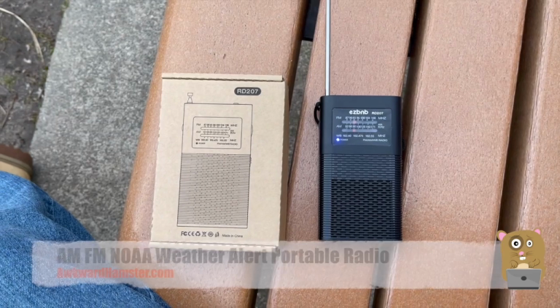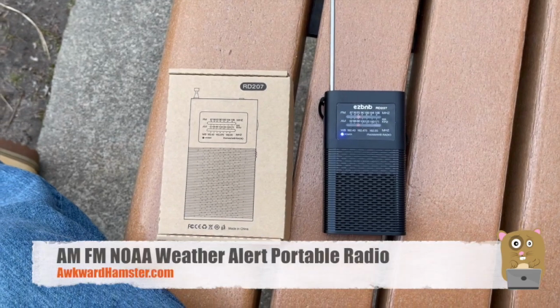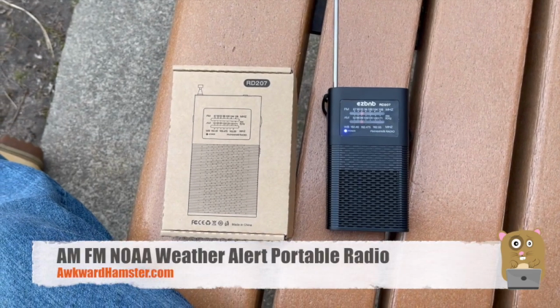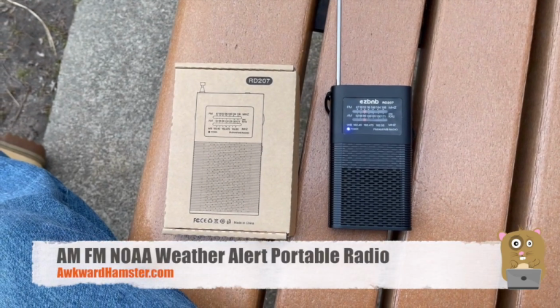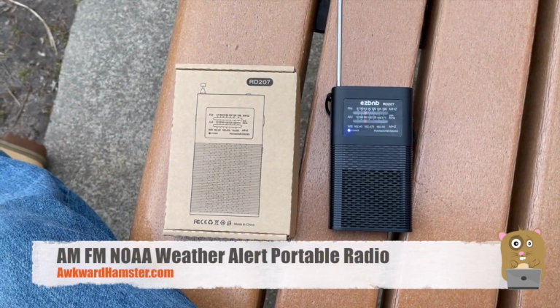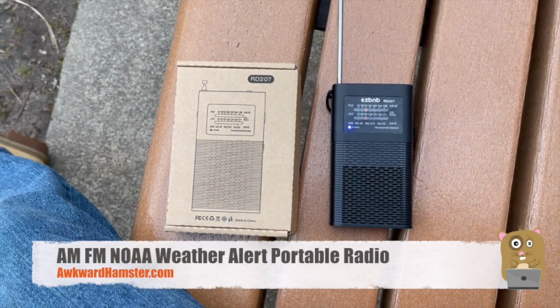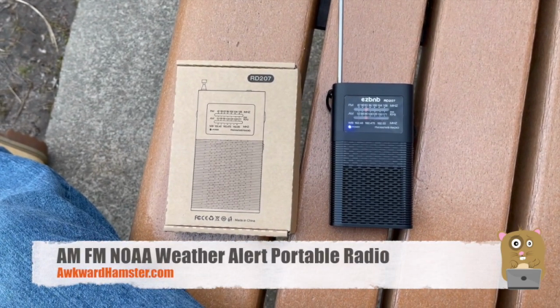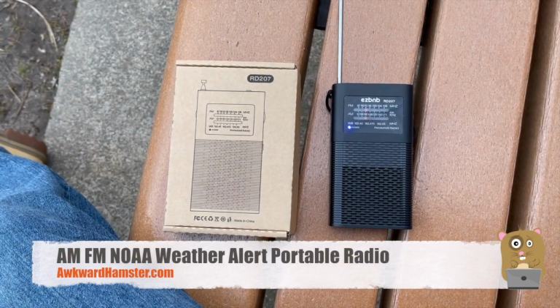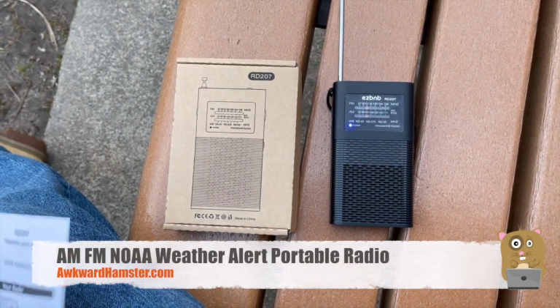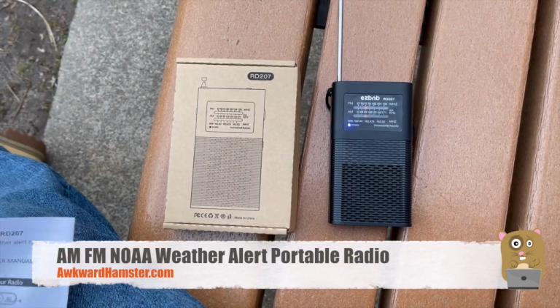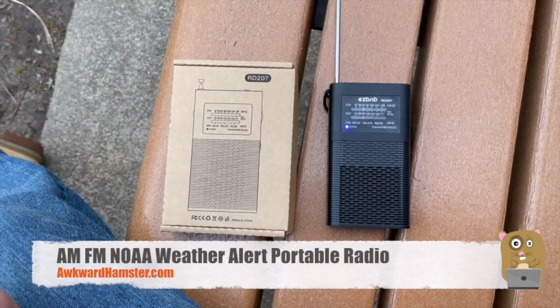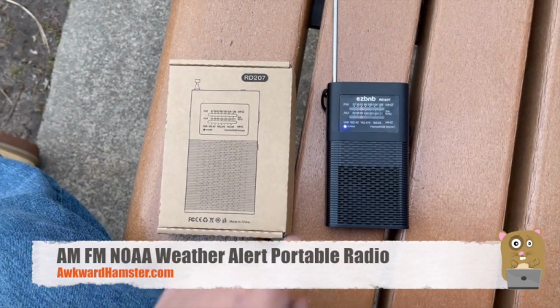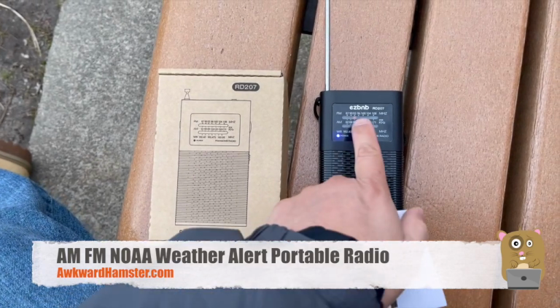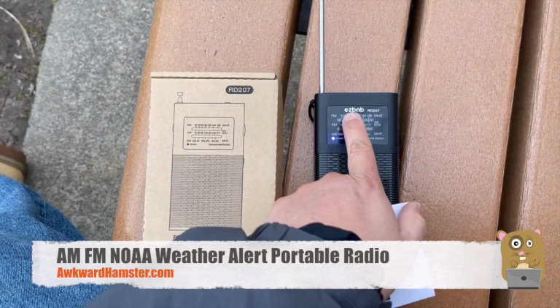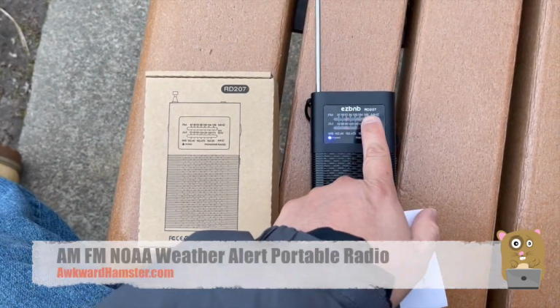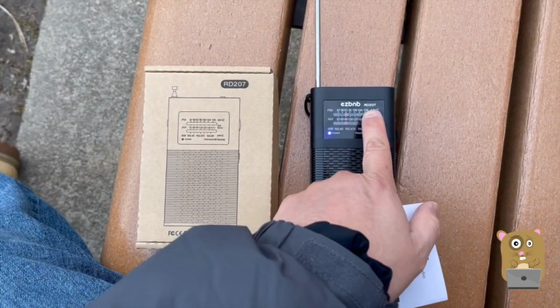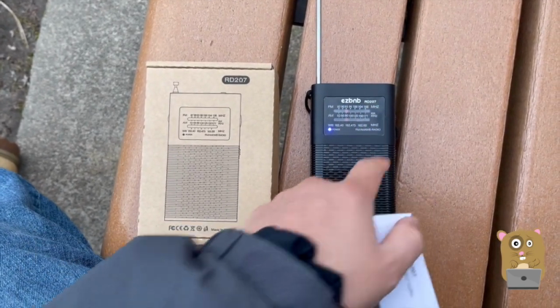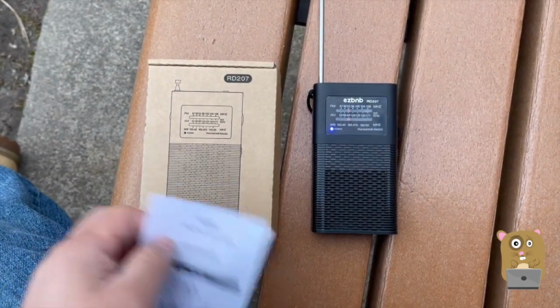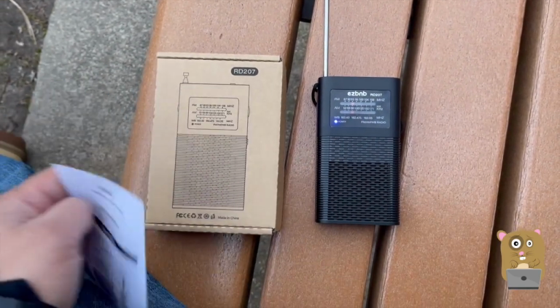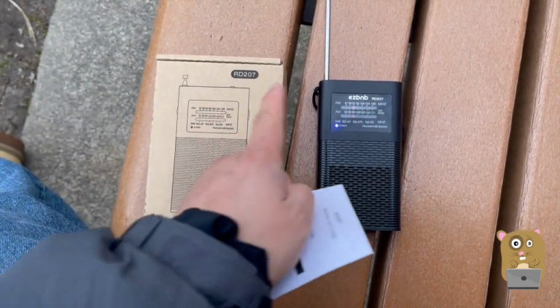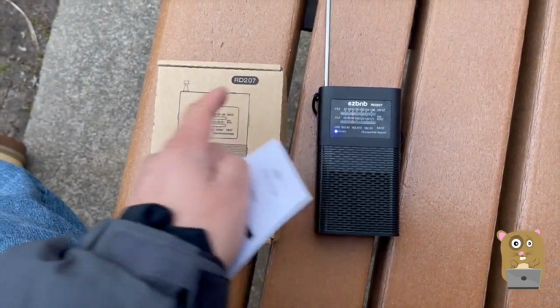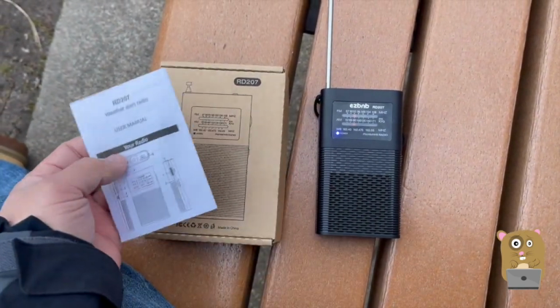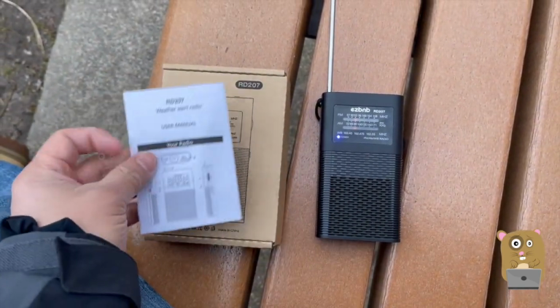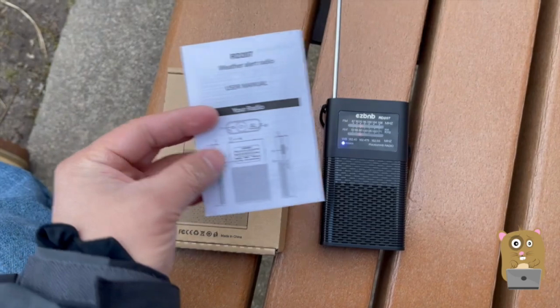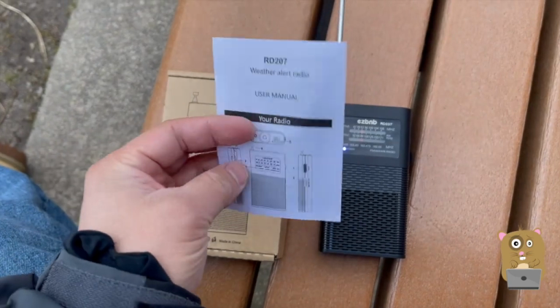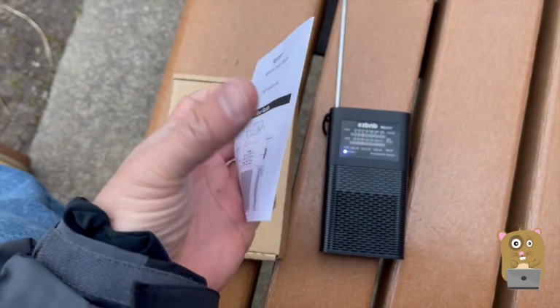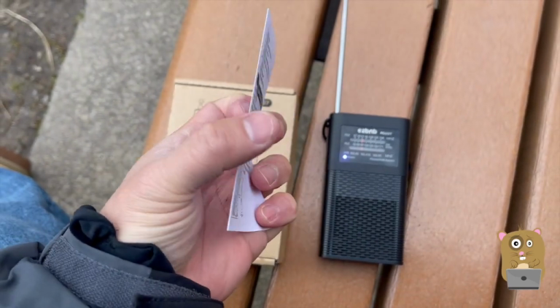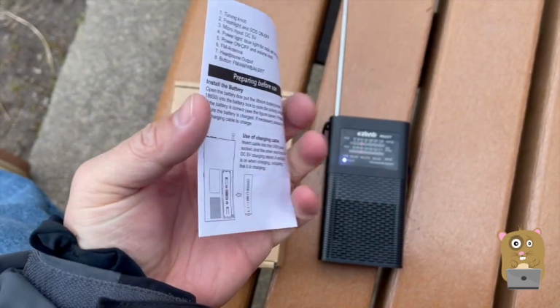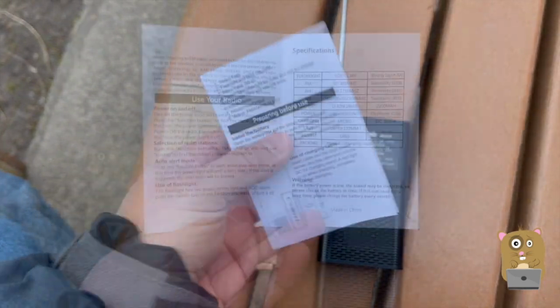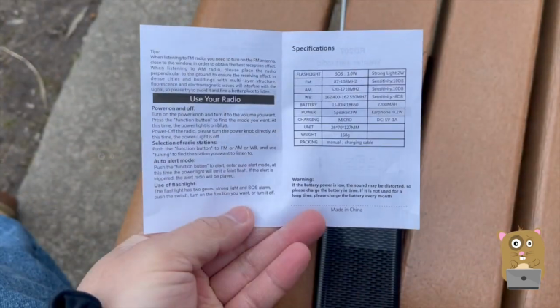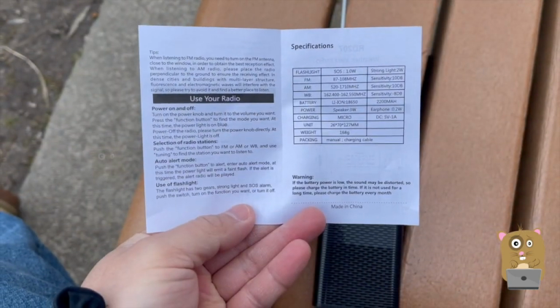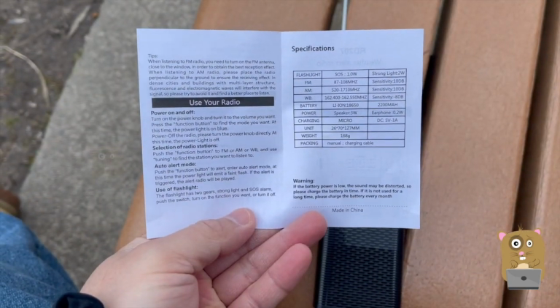Hi, welcome to Awkward Amster. Today I'll be reviewing this AM FM weather radio. Here's the brand and model number. This unit was provided for review. Let me show some pages from the user manual. Here we have the specs for it.